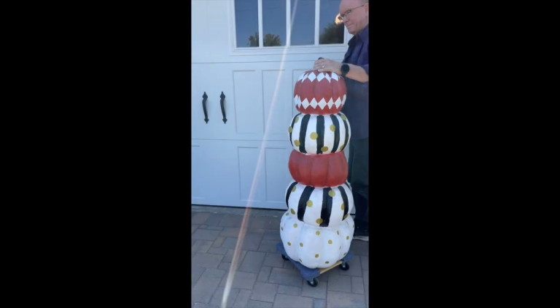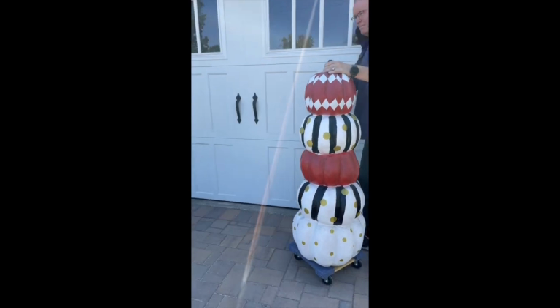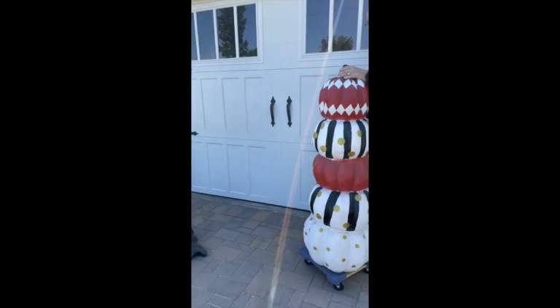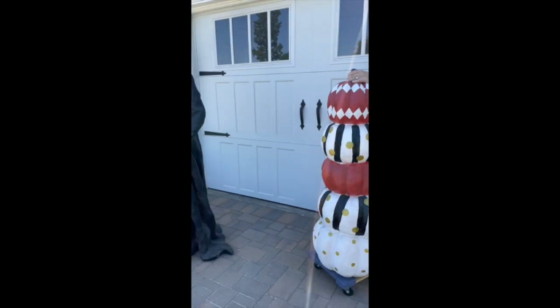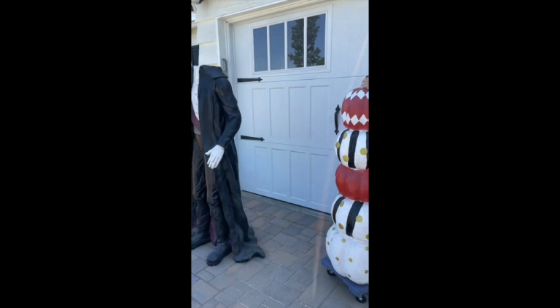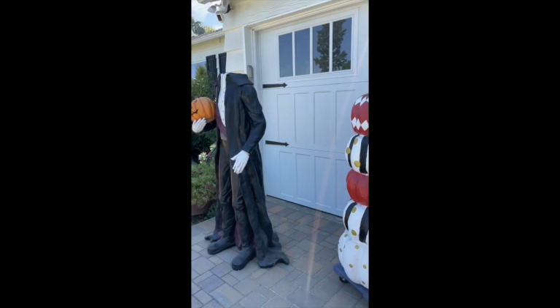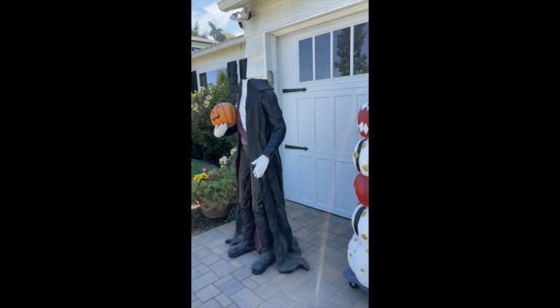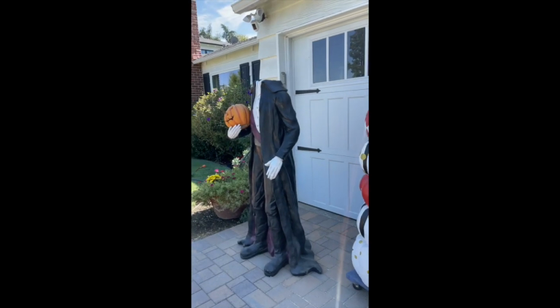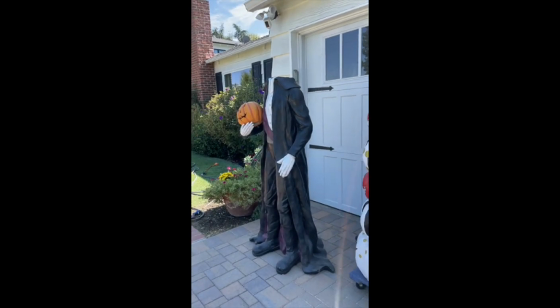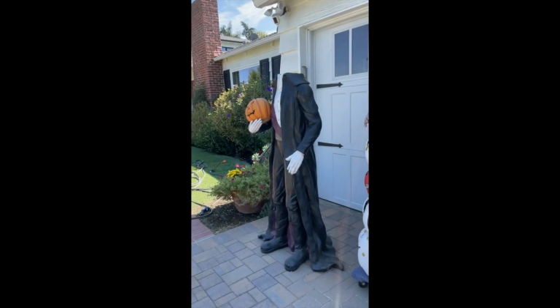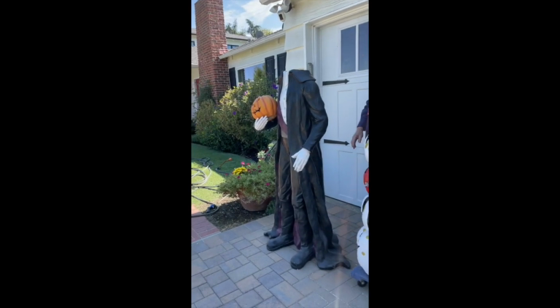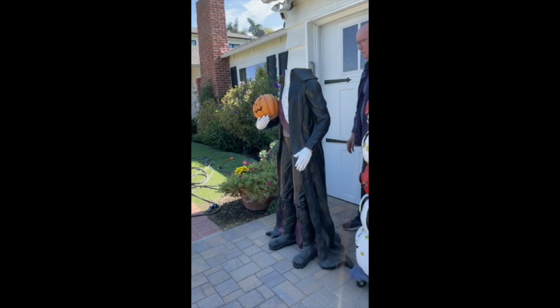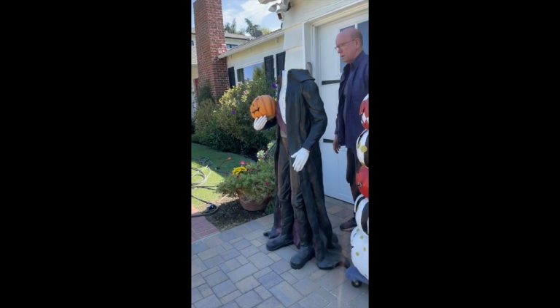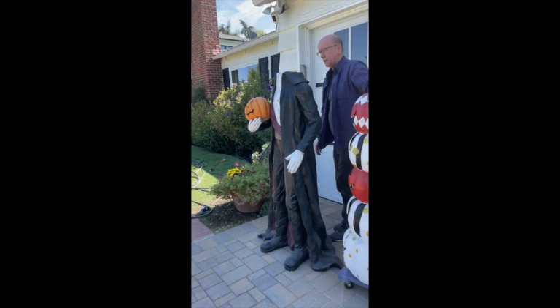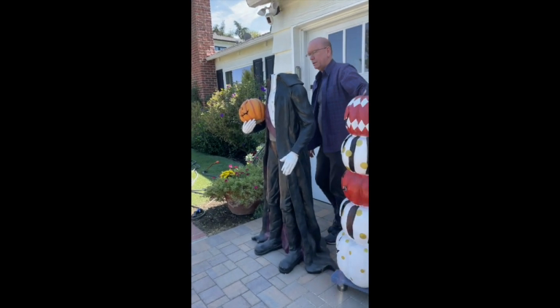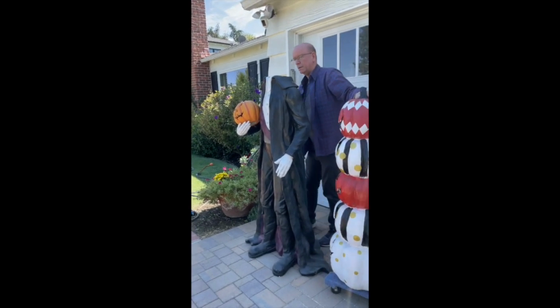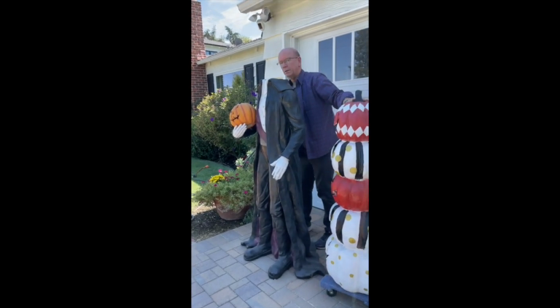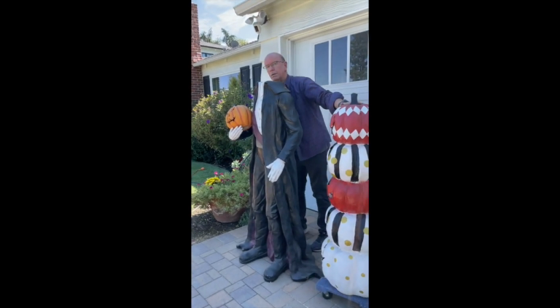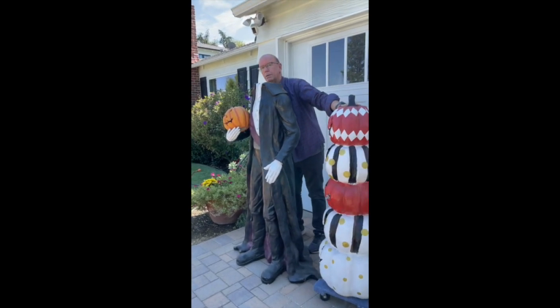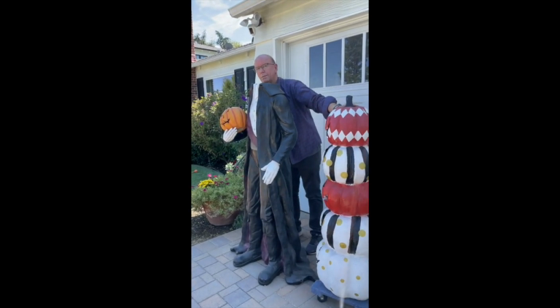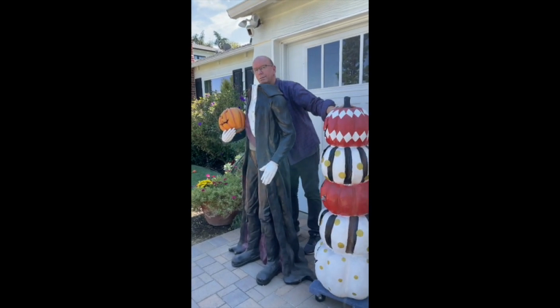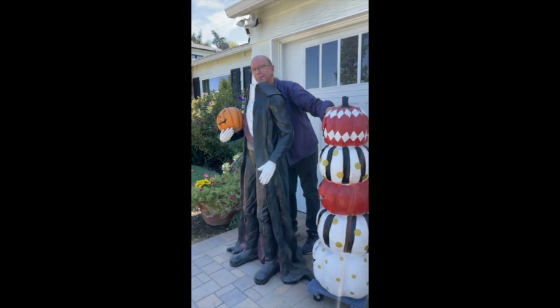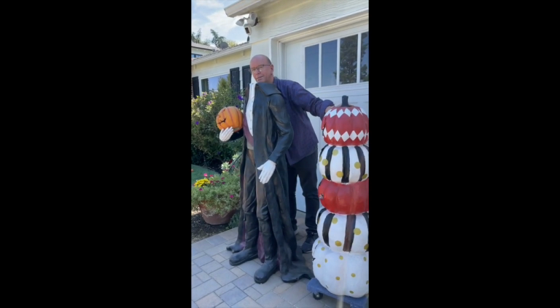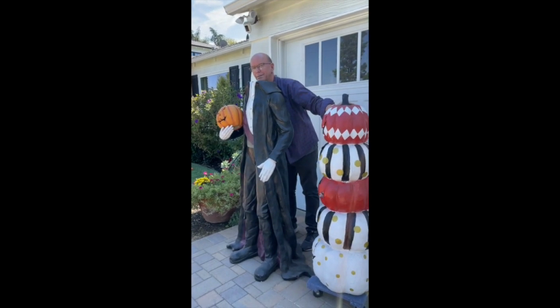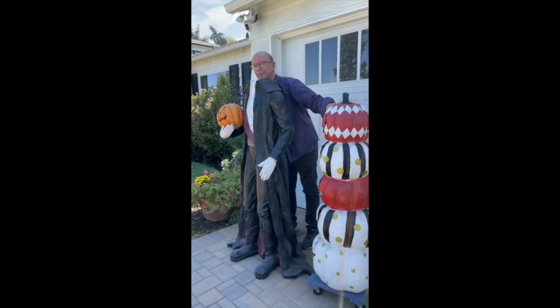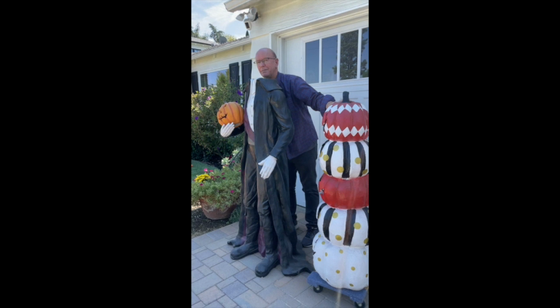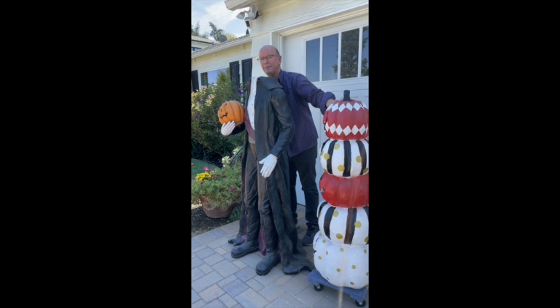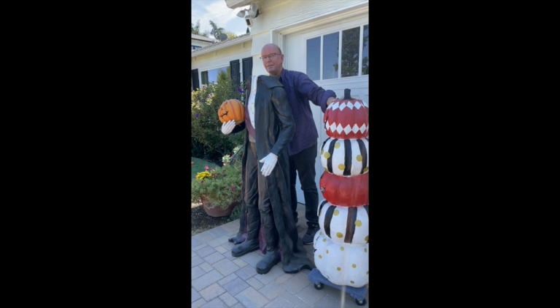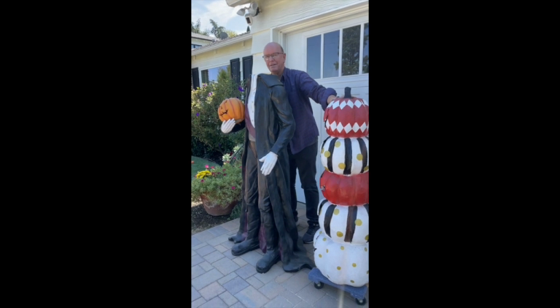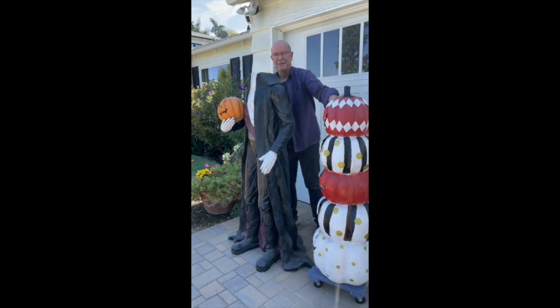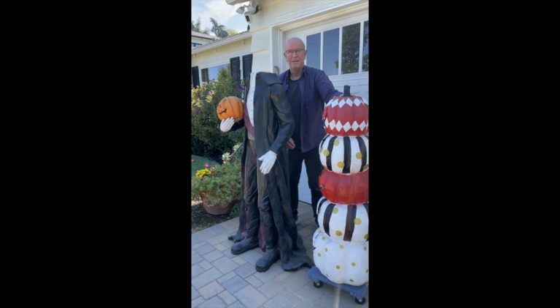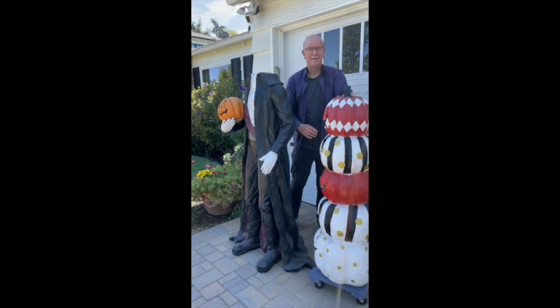We're getting ready for Halloween. That's funny.